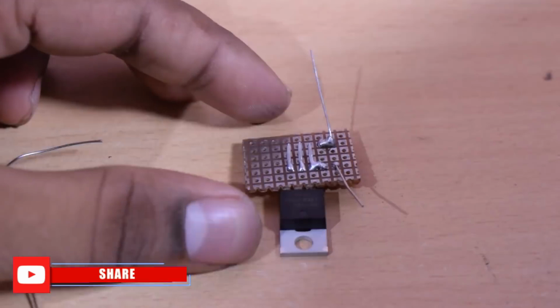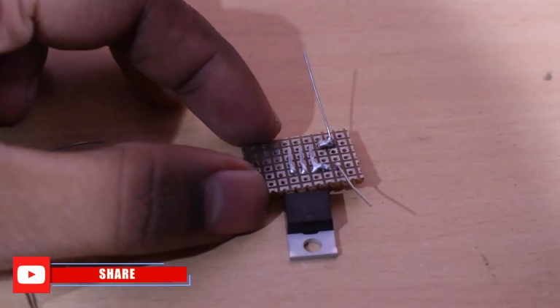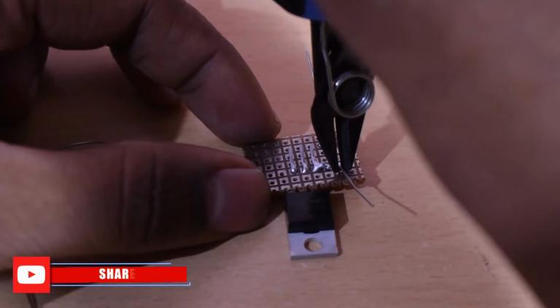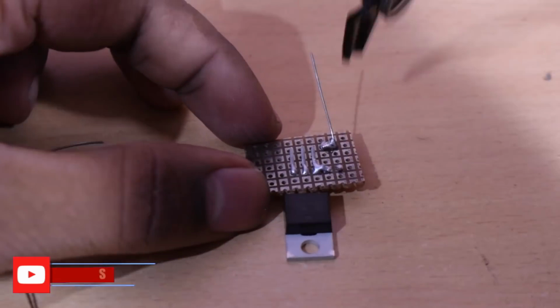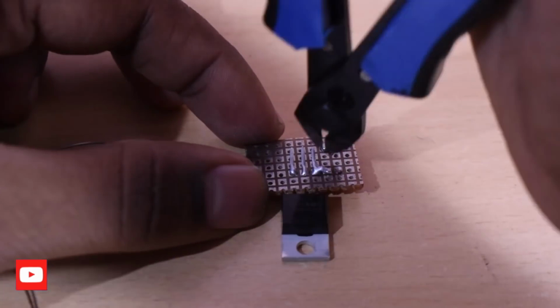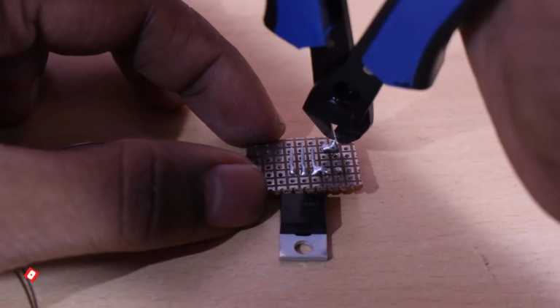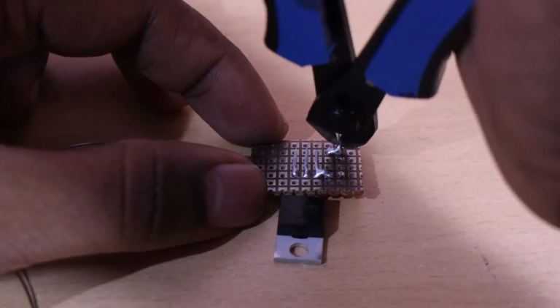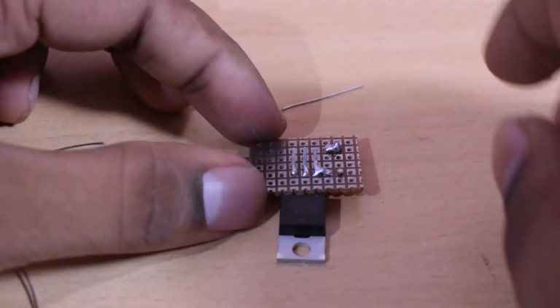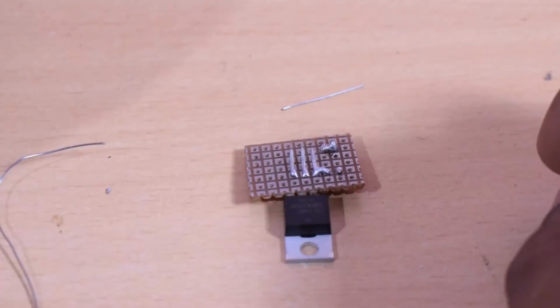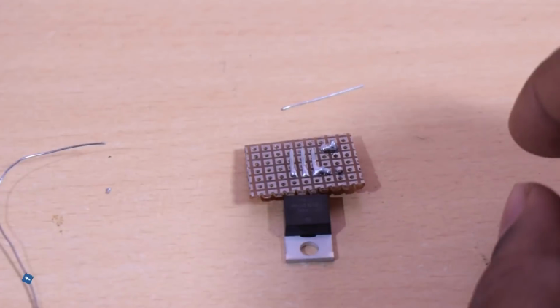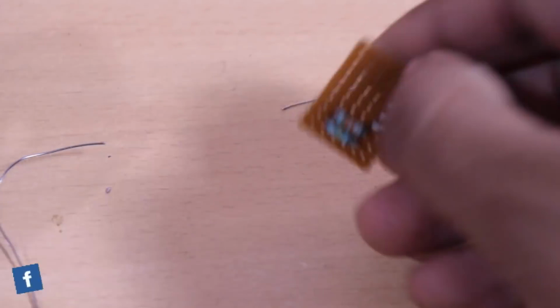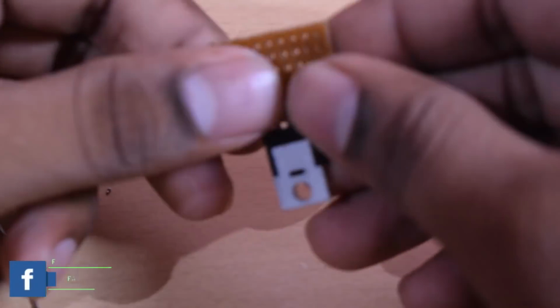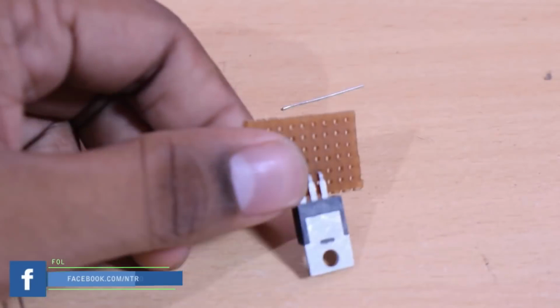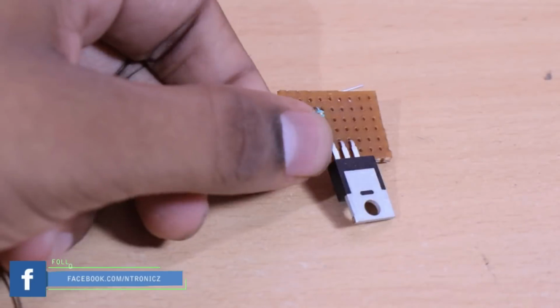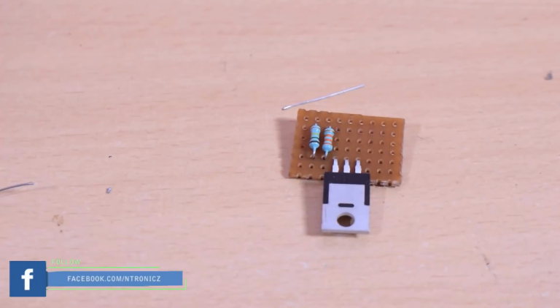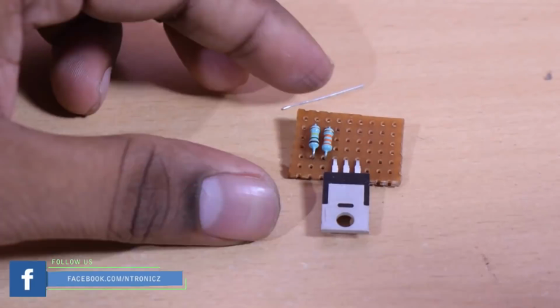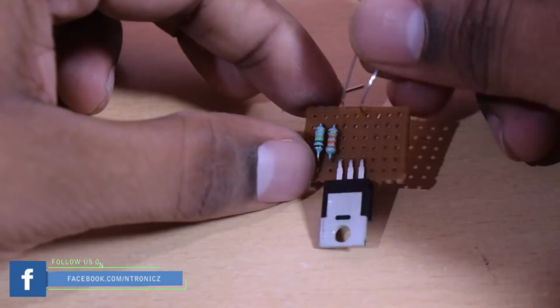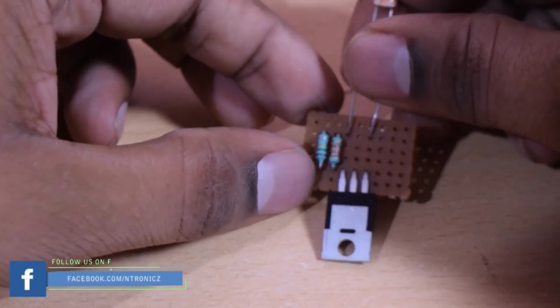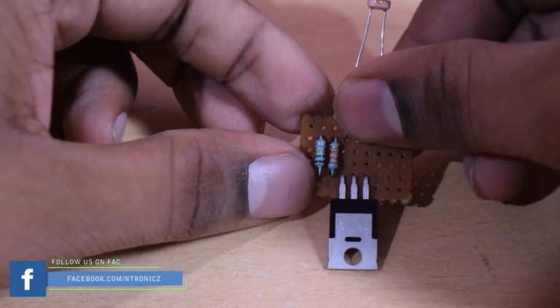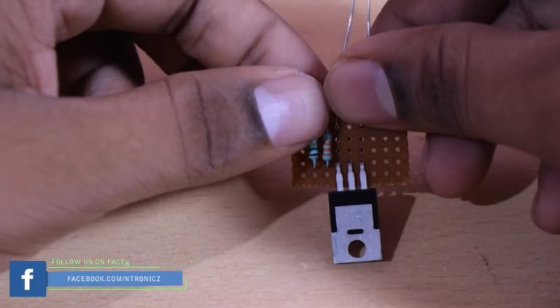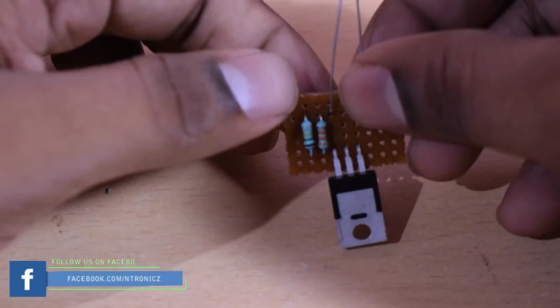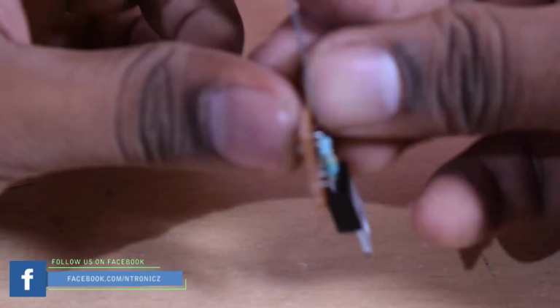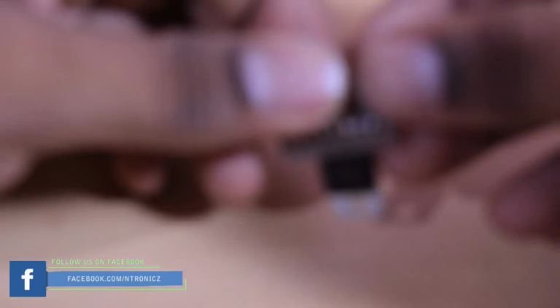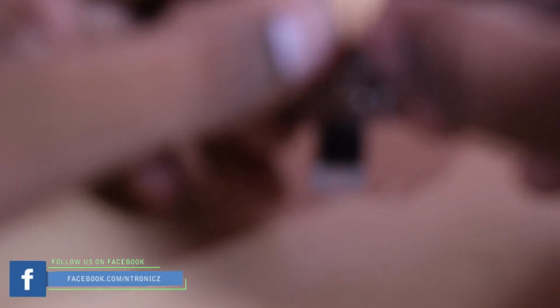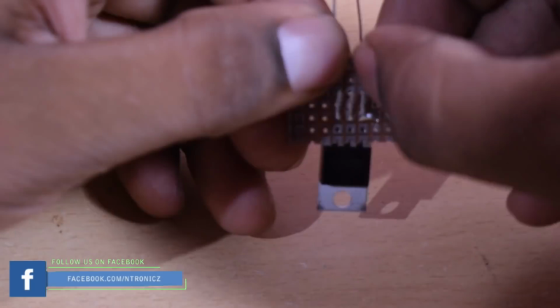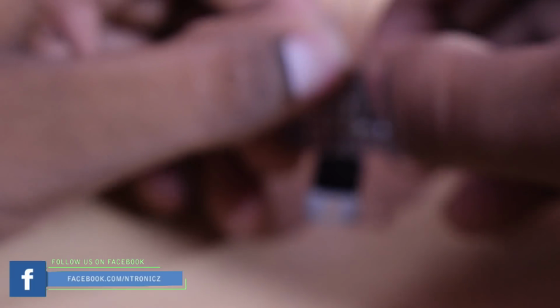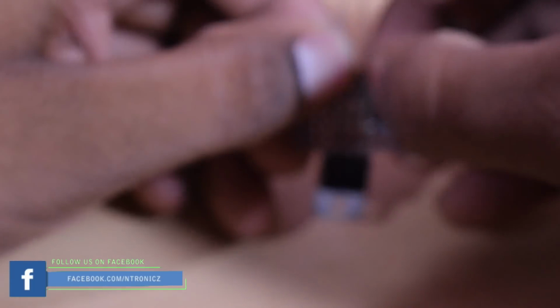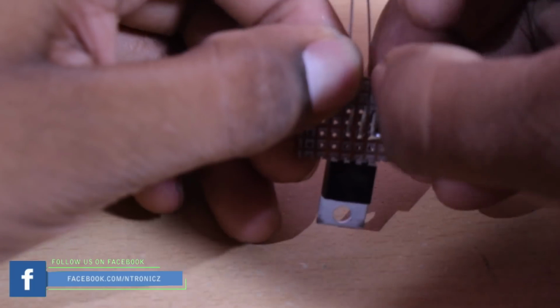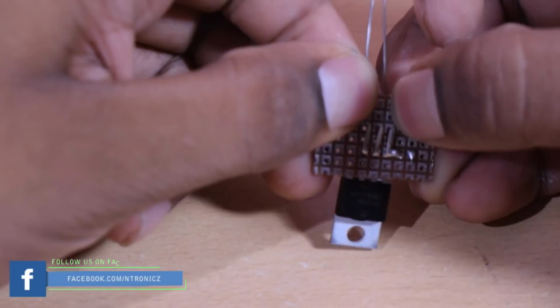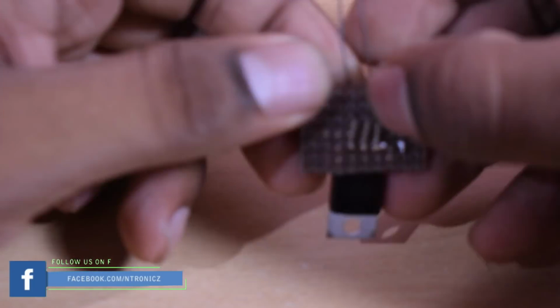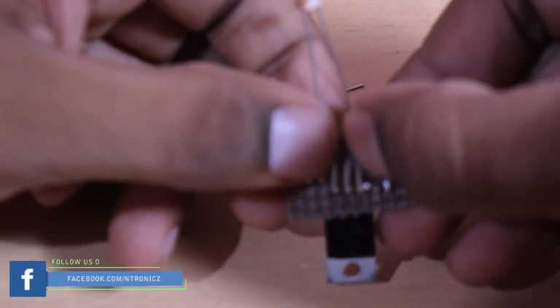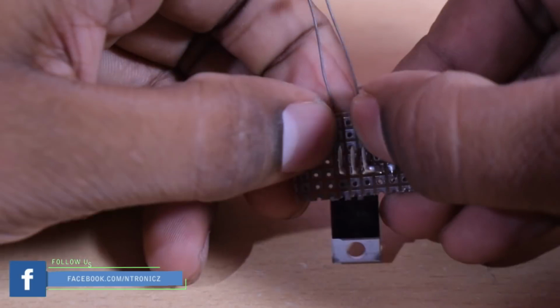Now we need to use 70 volts. Now we need to use the LDR. Now we need to solder the 33k resistors — now it's a common line.